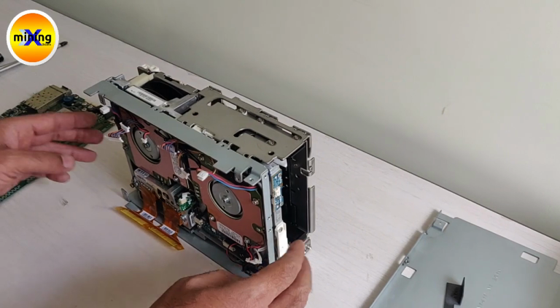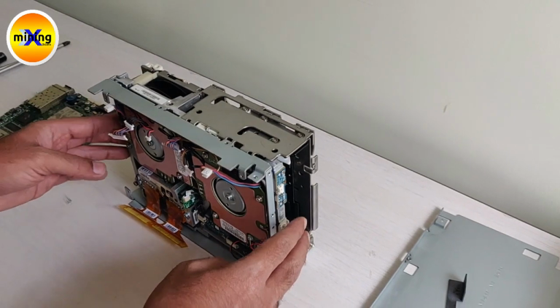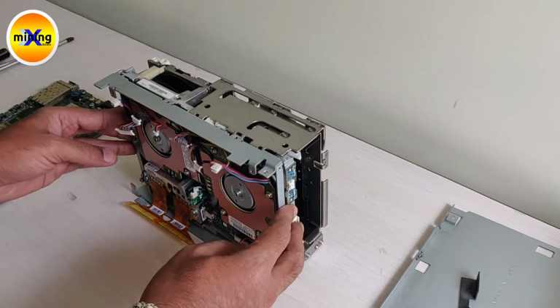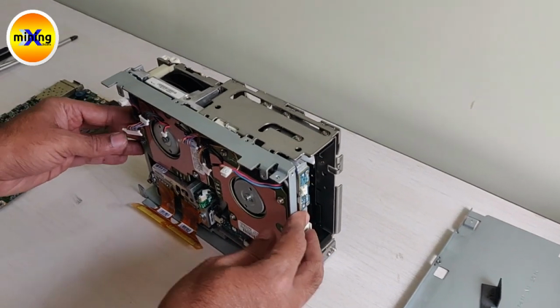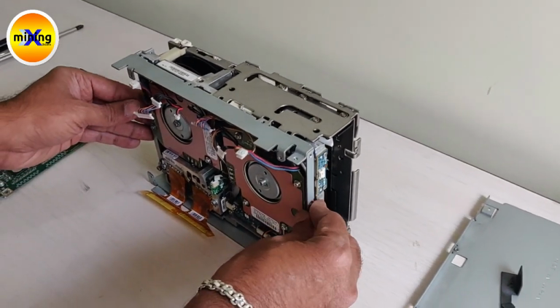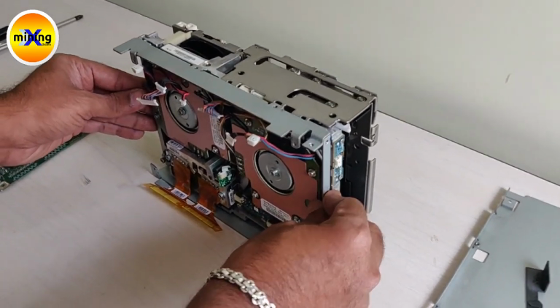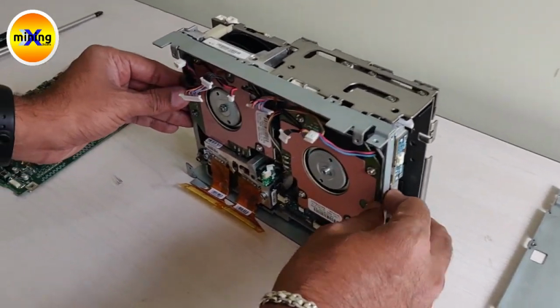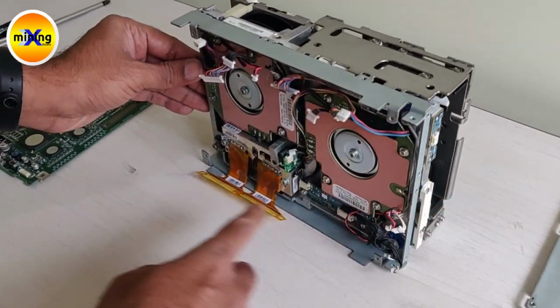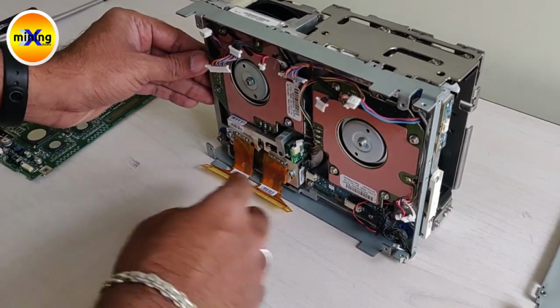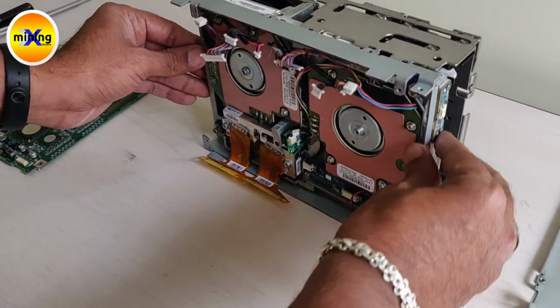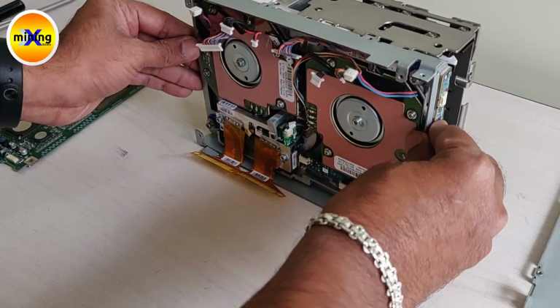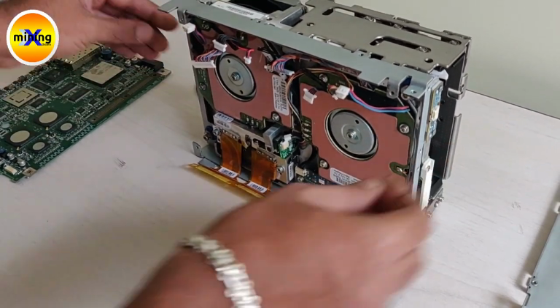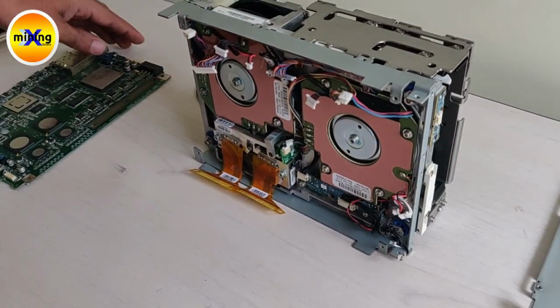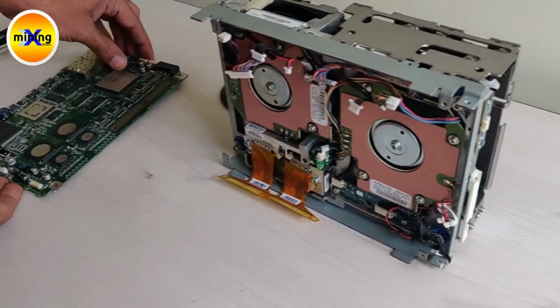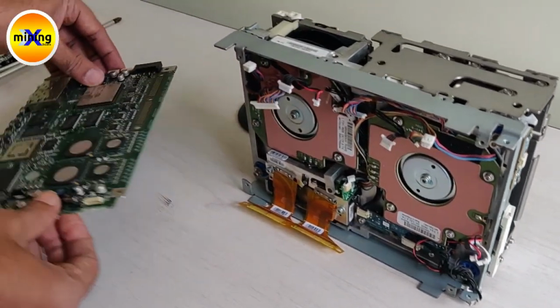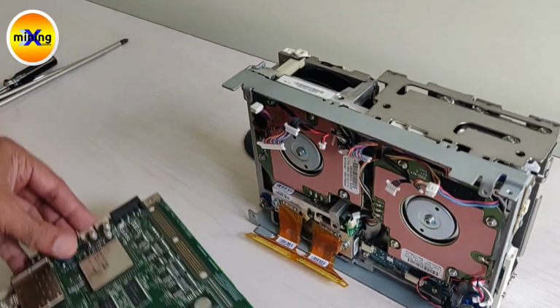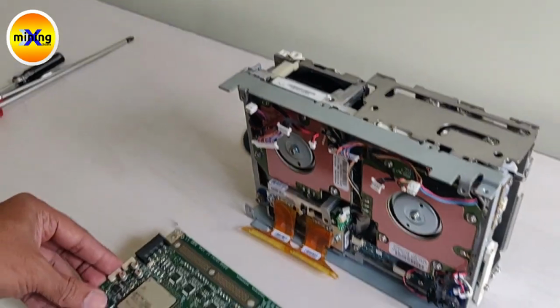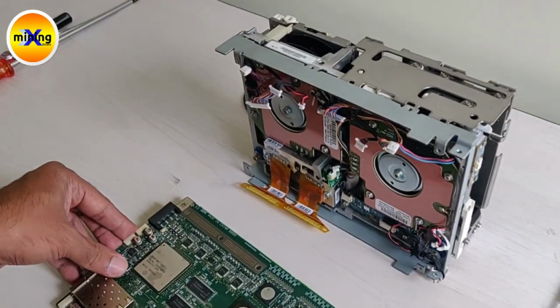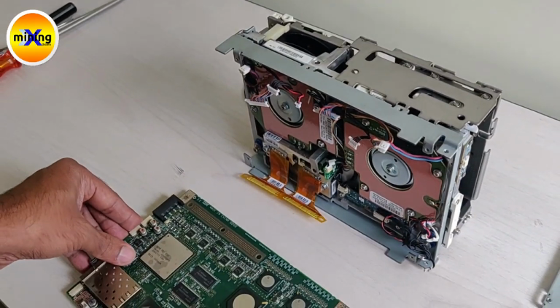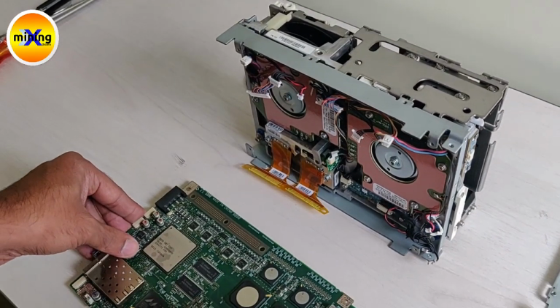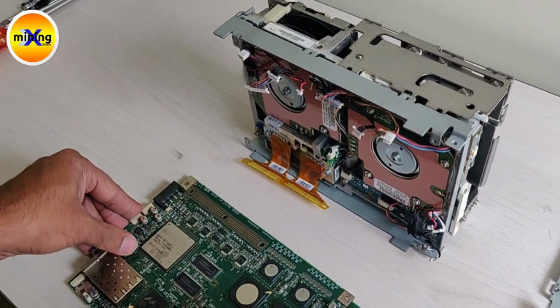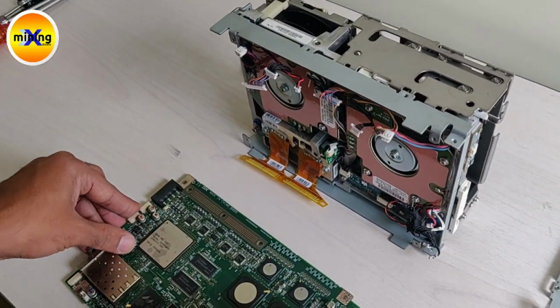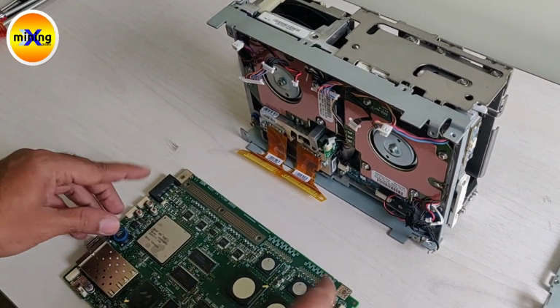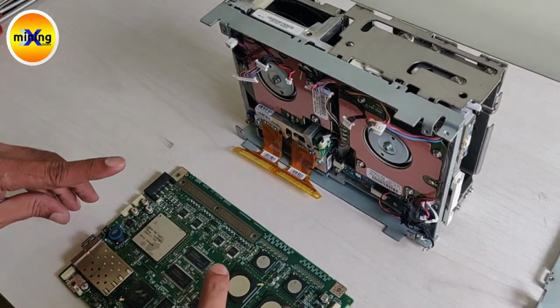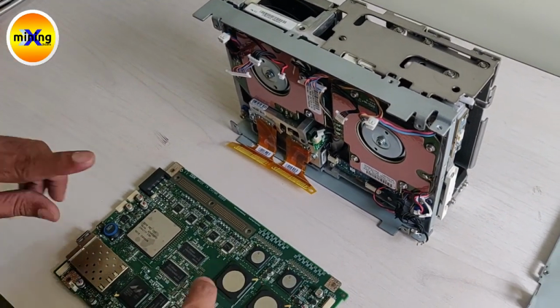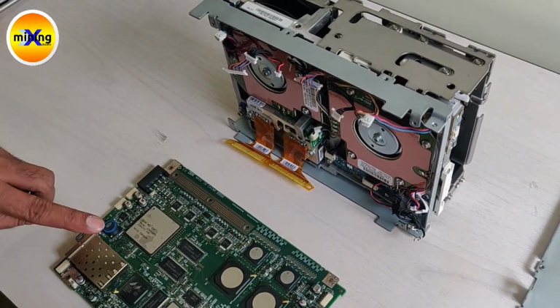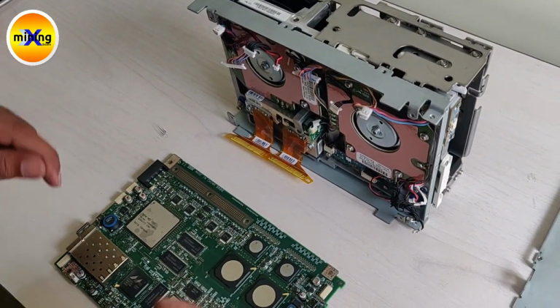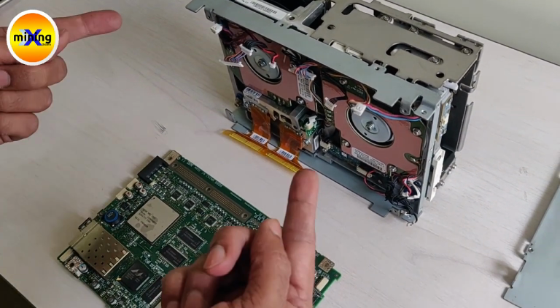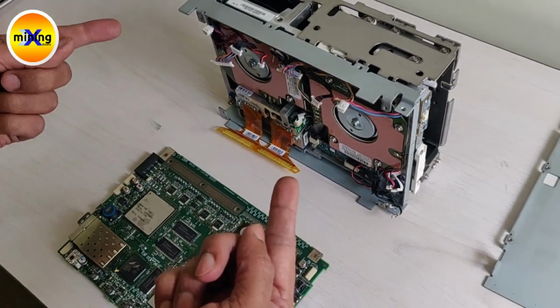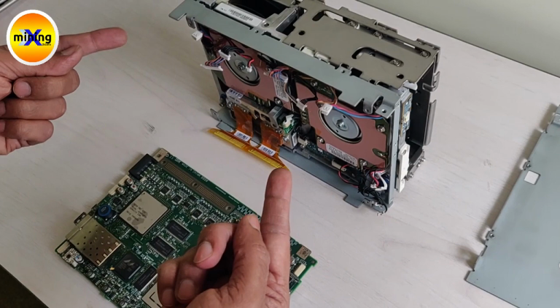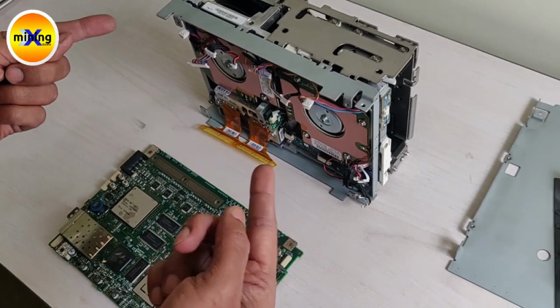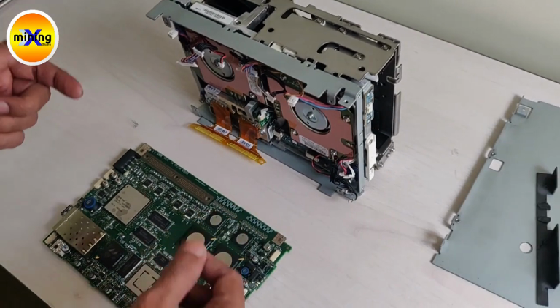This is the IBM full light mechanism with red head part. This is the PCB of this tape drive. Now I will show how to assemble this PCB to this mechanism.